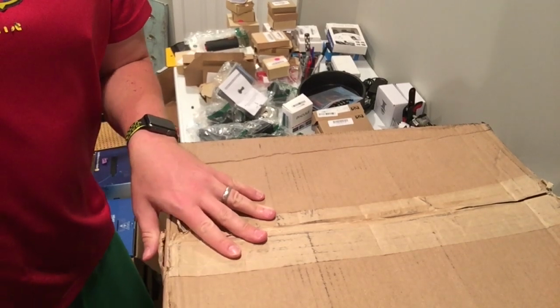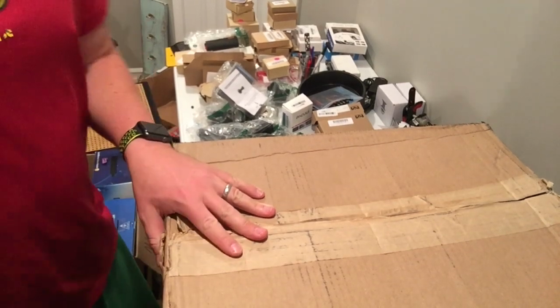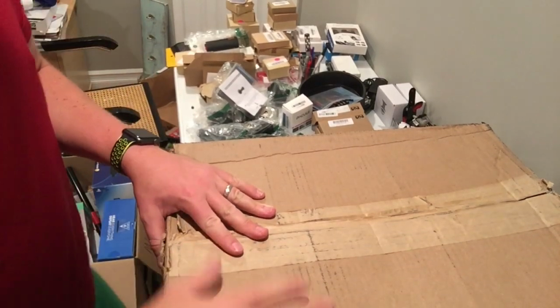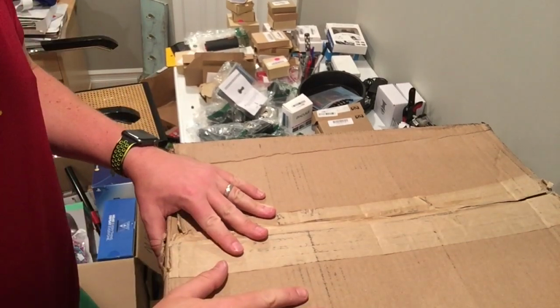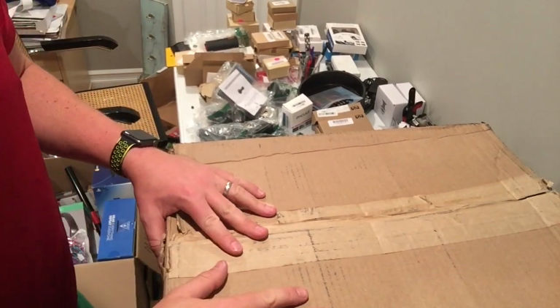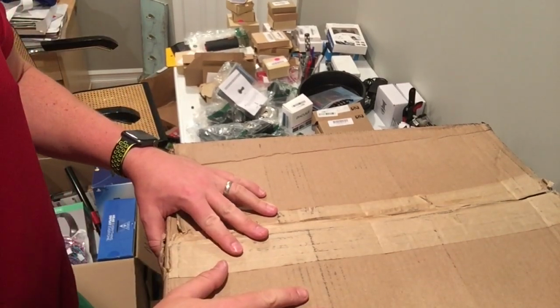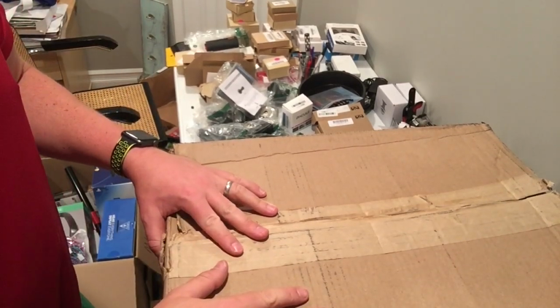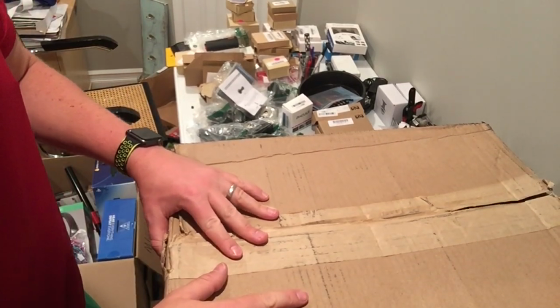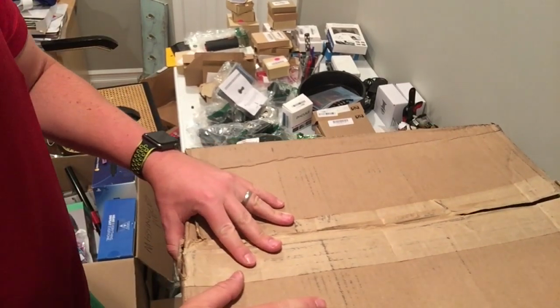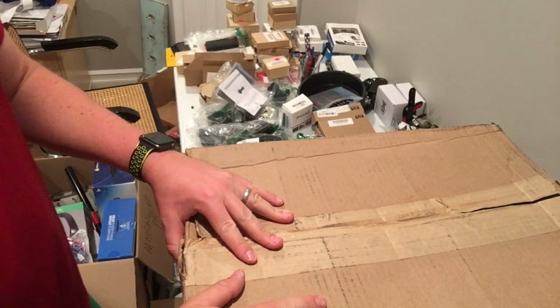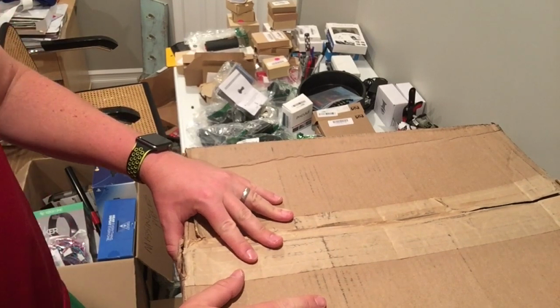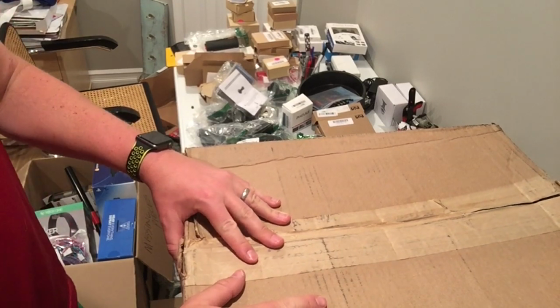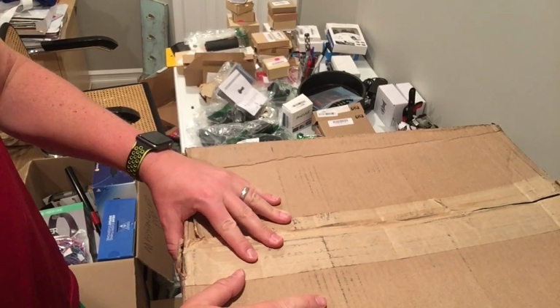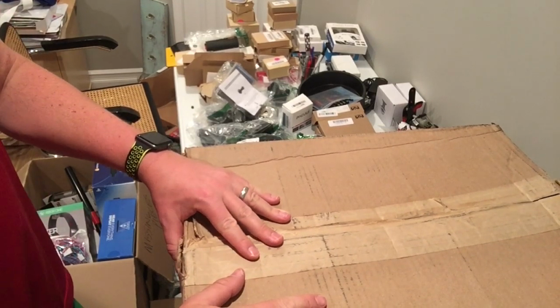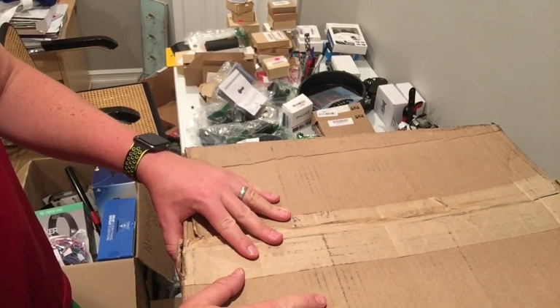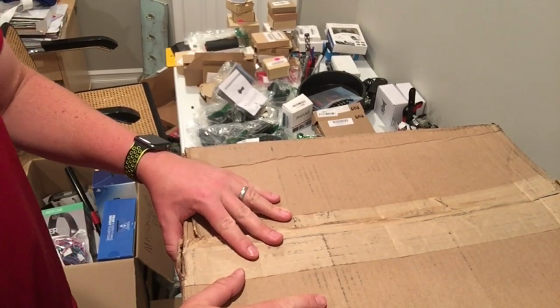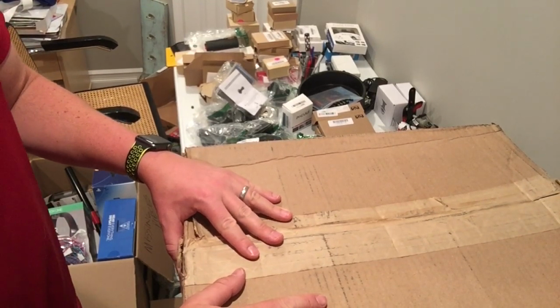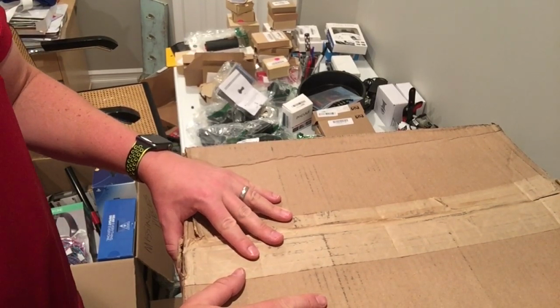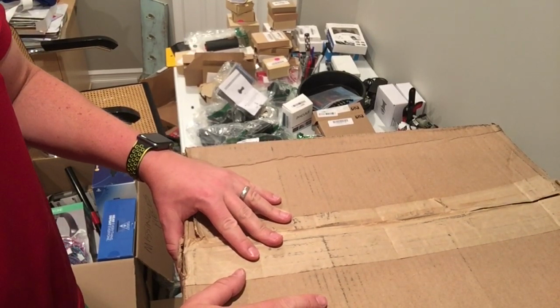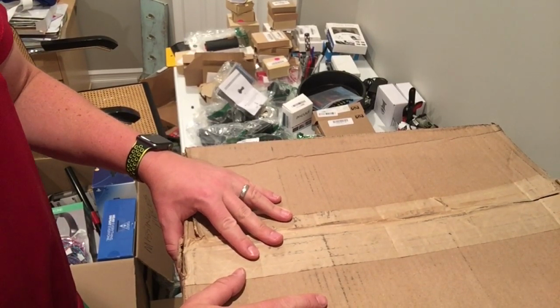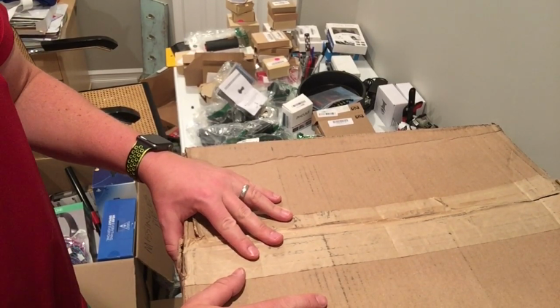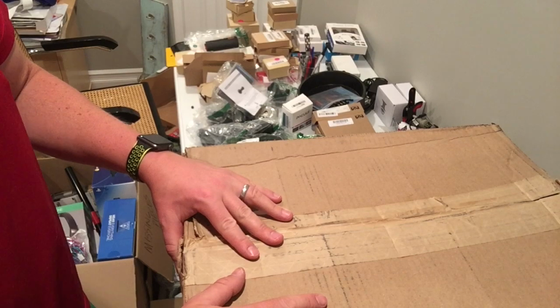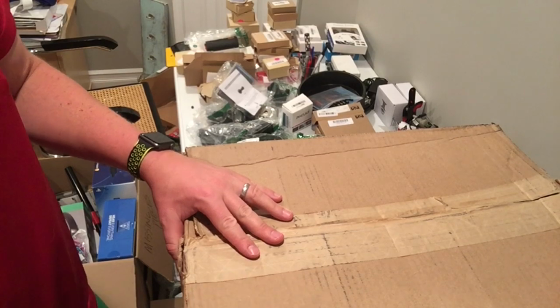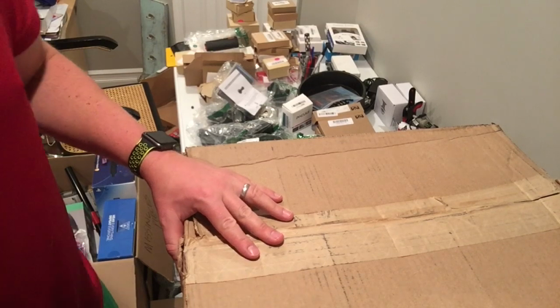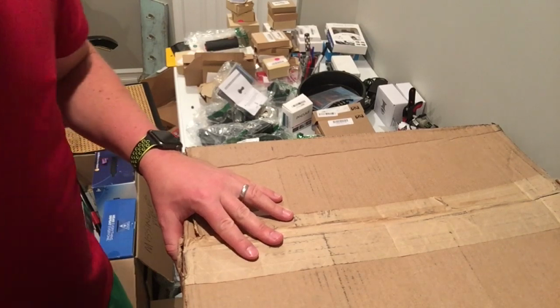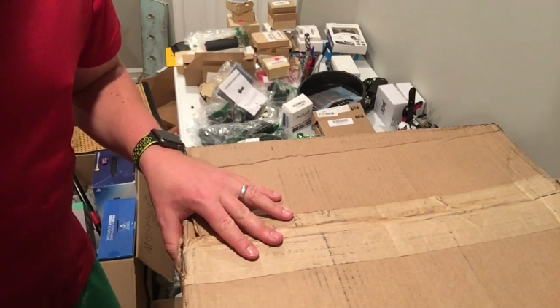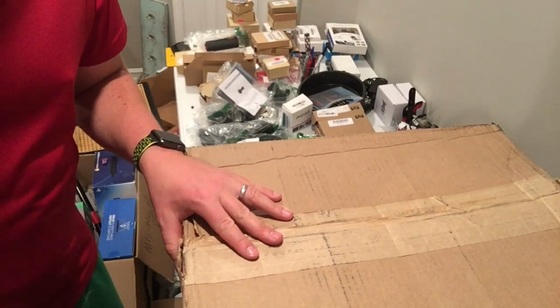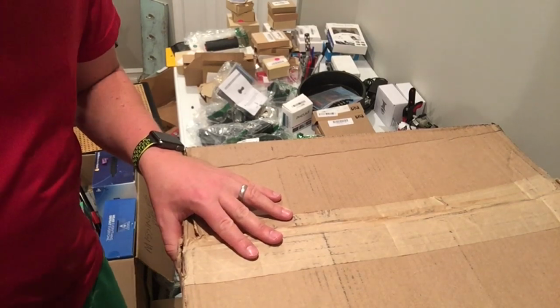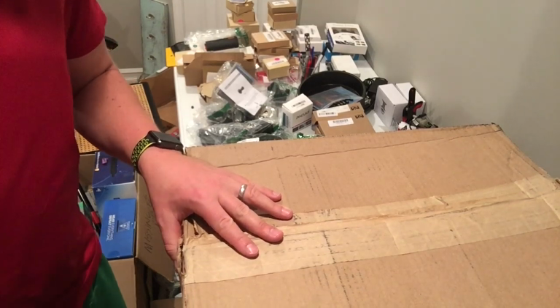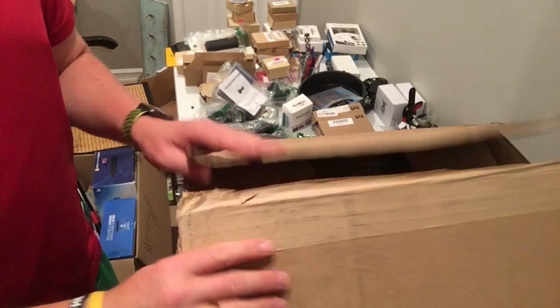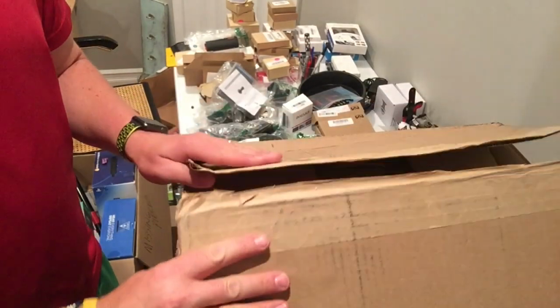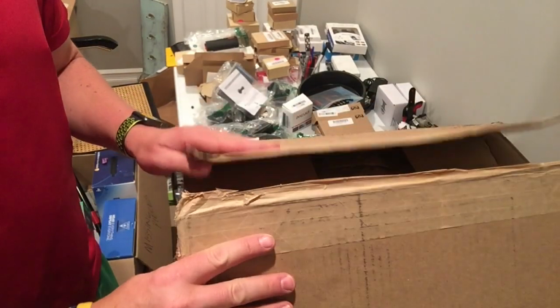Hello everyone, back again with another single lot box I just got. It was raining so I popped it early just to make sure nothing was wet inside if I had to air it out, but that's why it's not sealed.